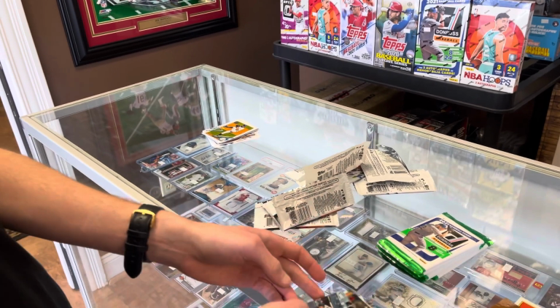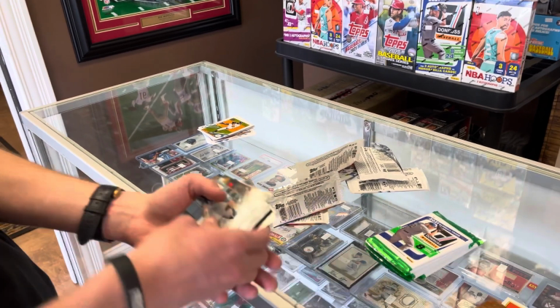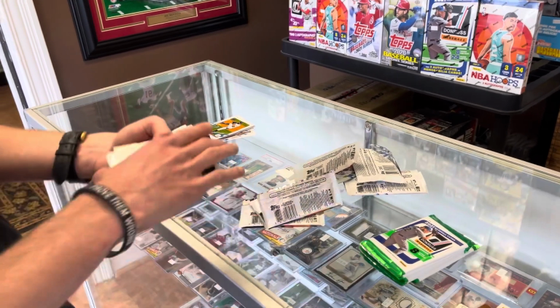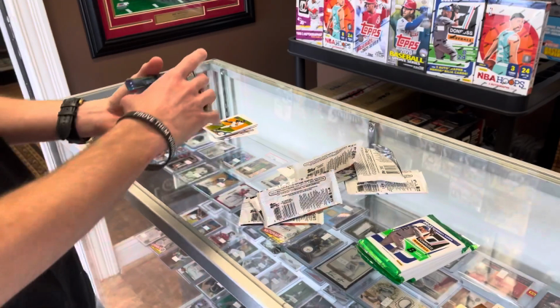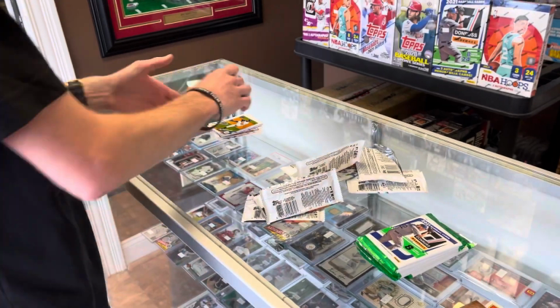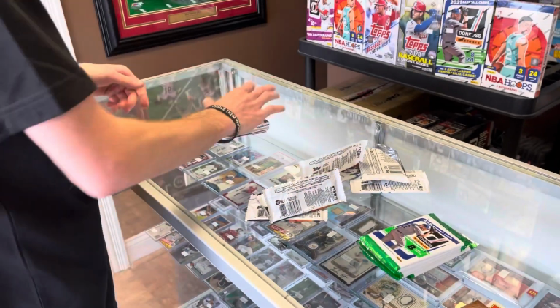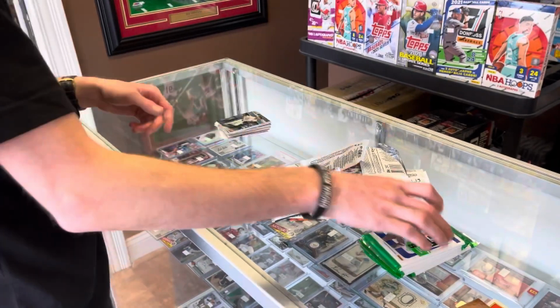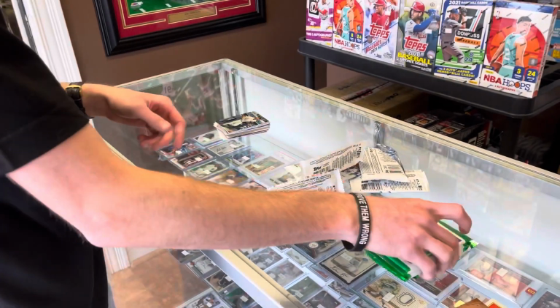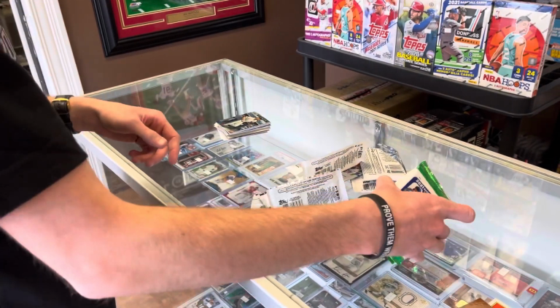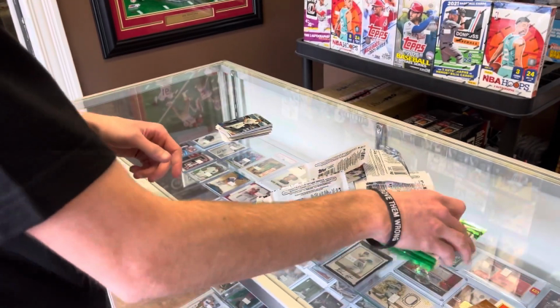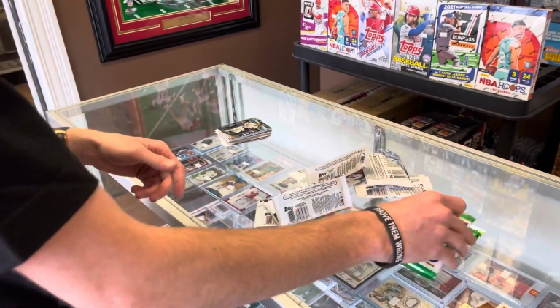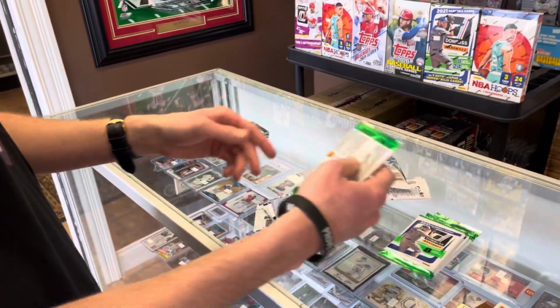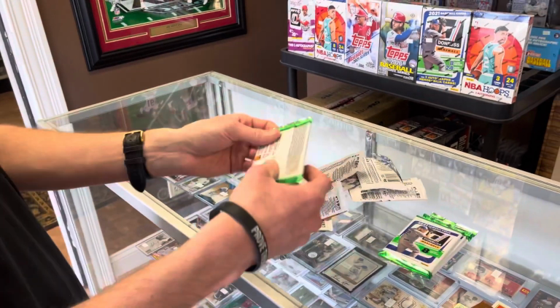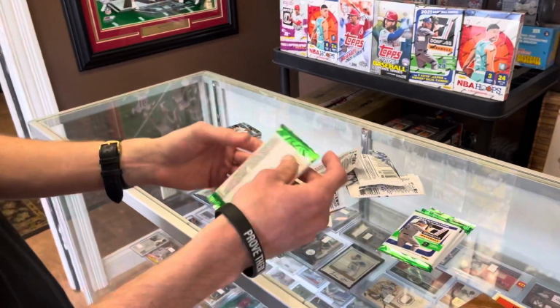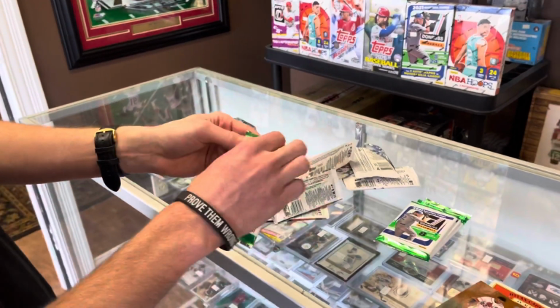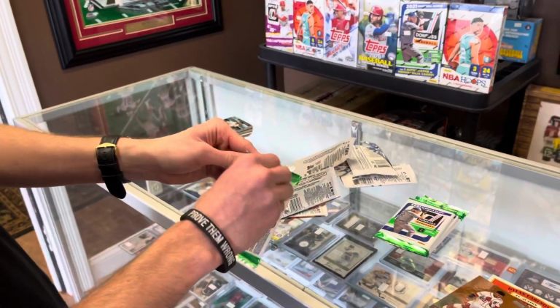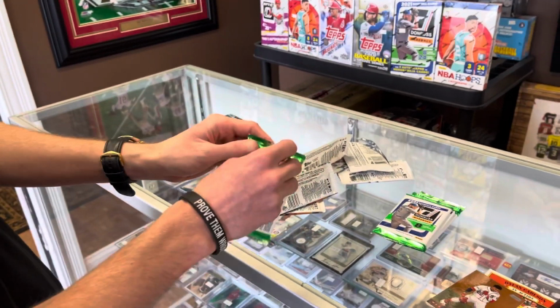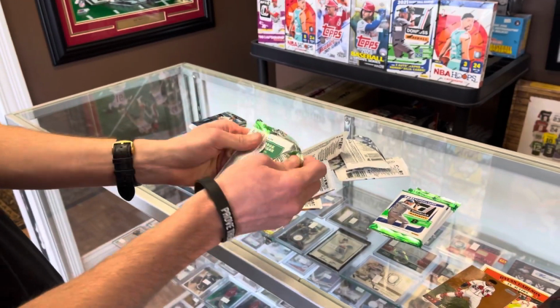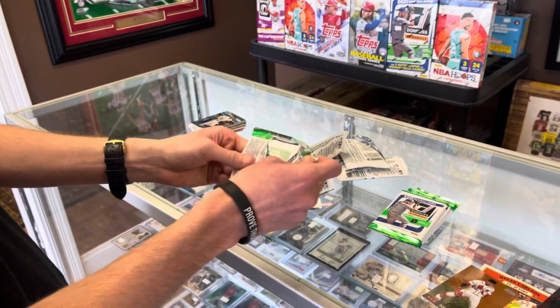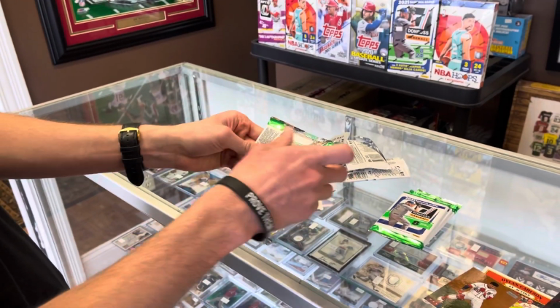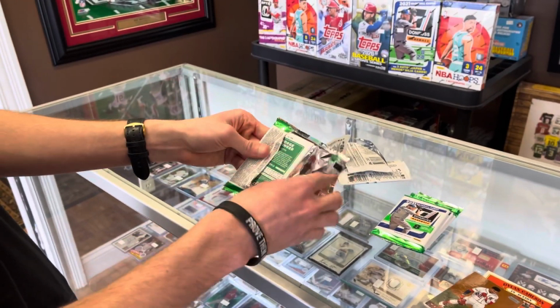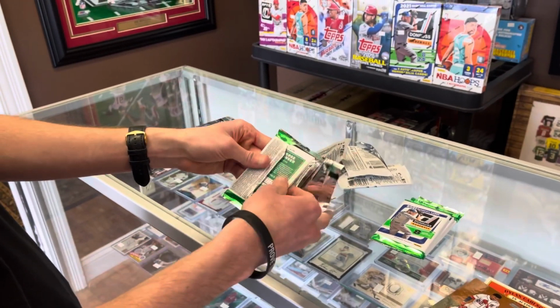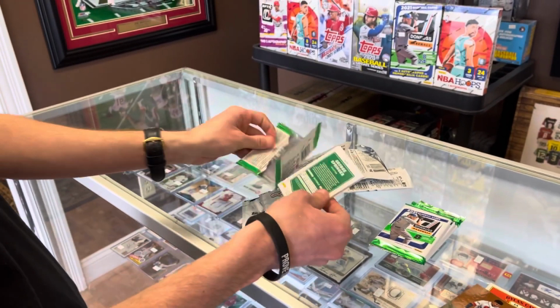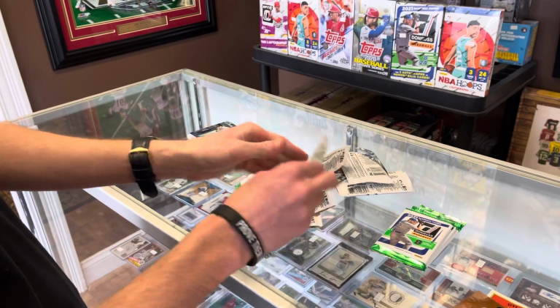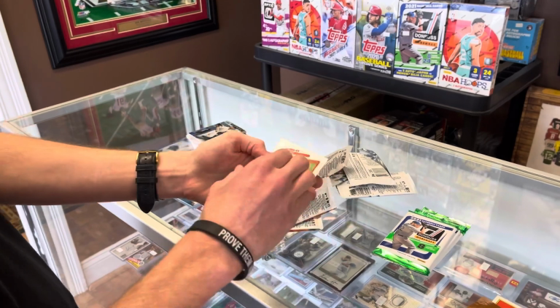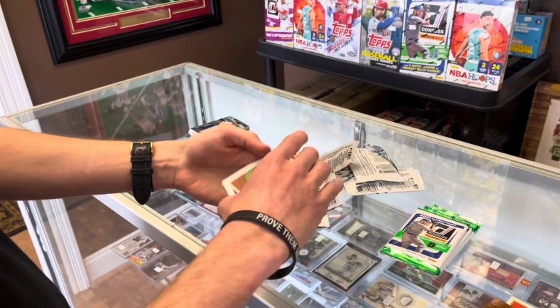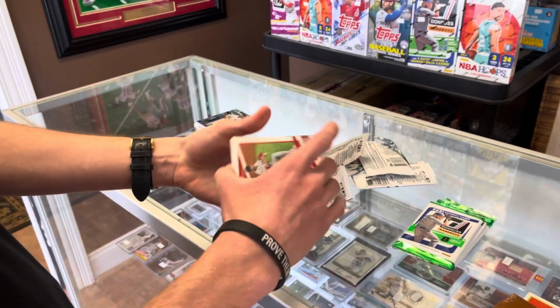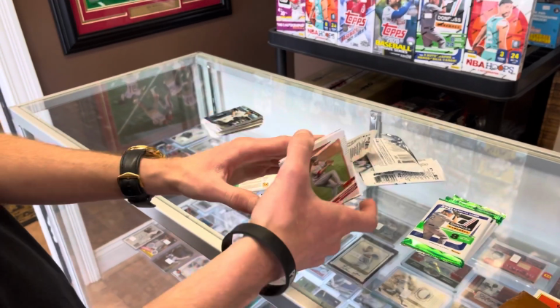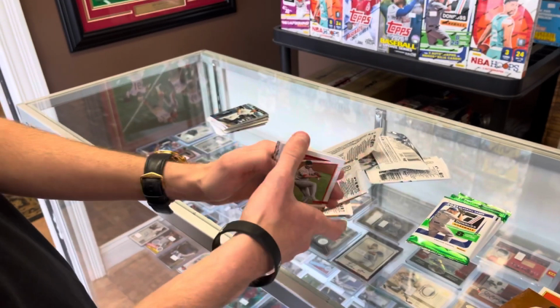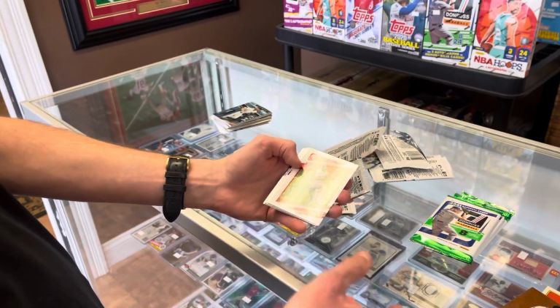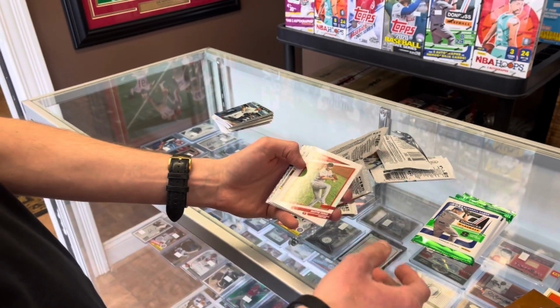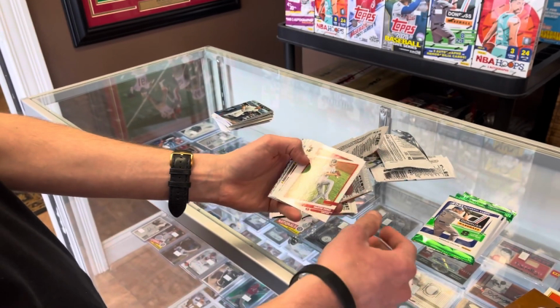Alright, here's our last six packs of Donruss. Haven't seen a hit come out of this box I've been buying, so hopefully we'll get an auto, relic, or something numbered.